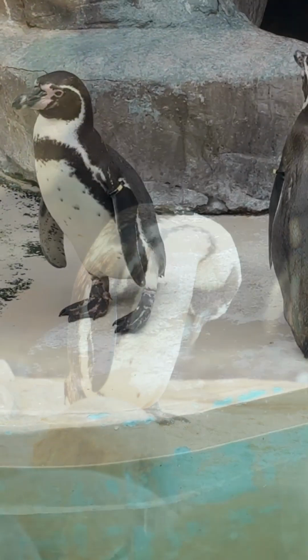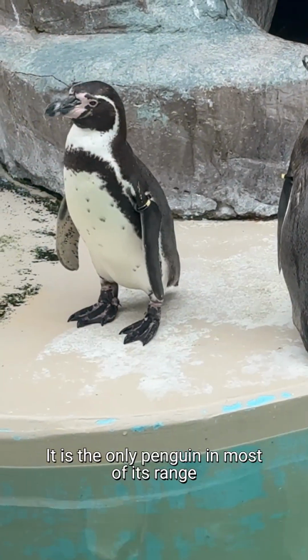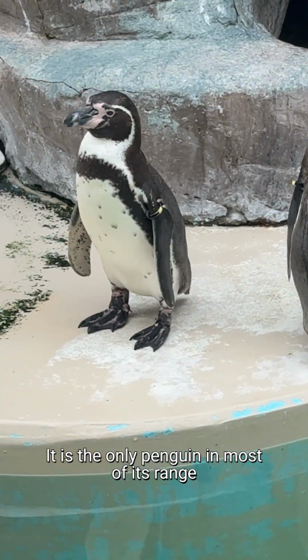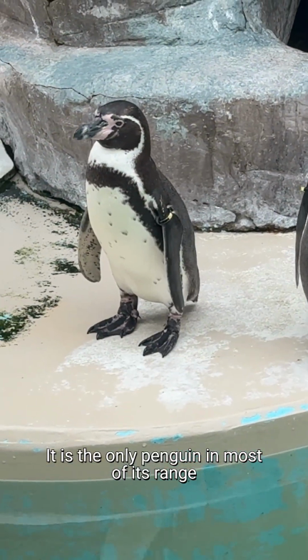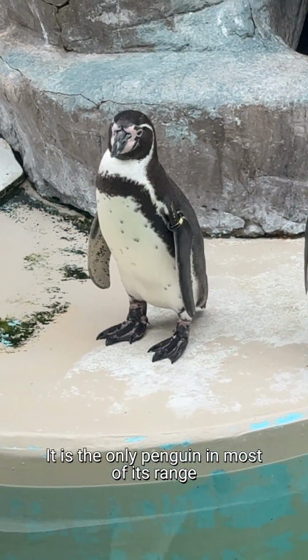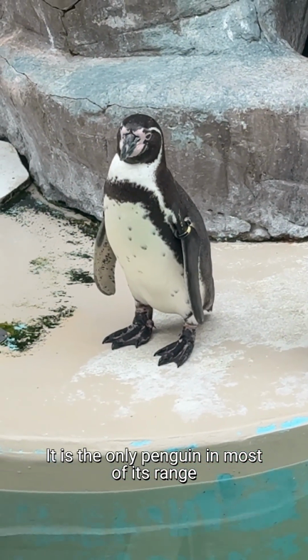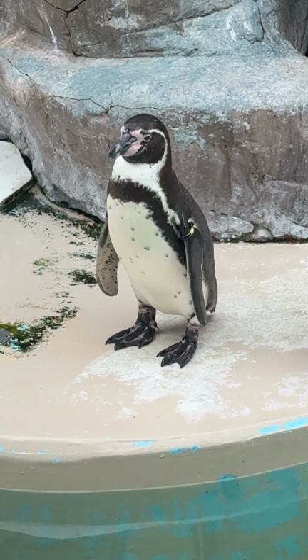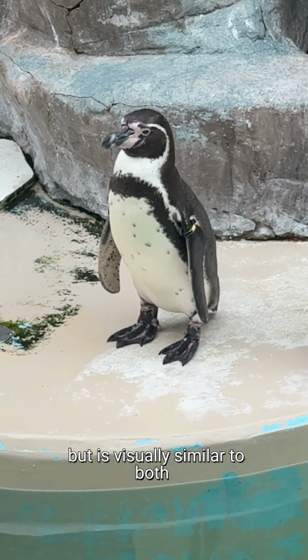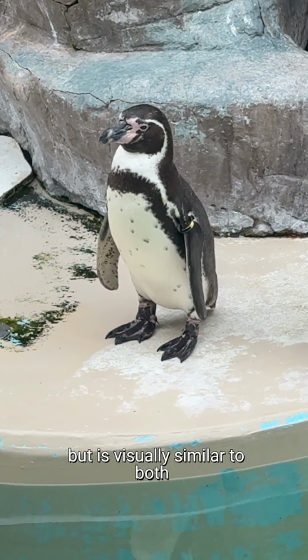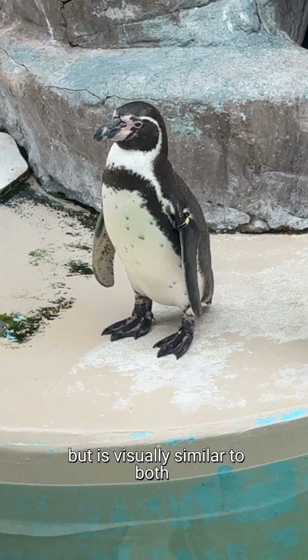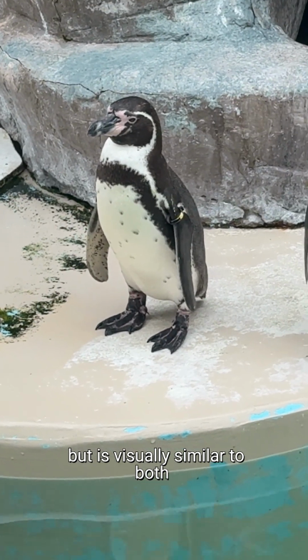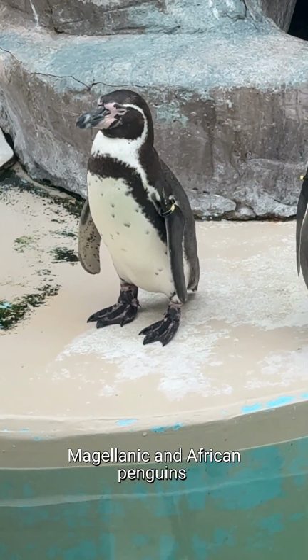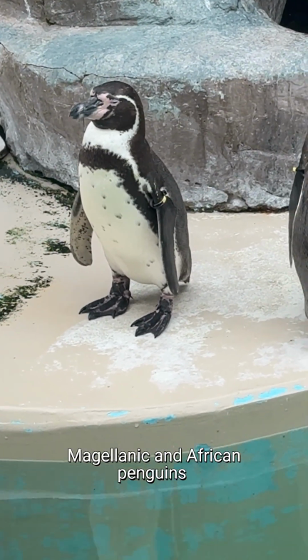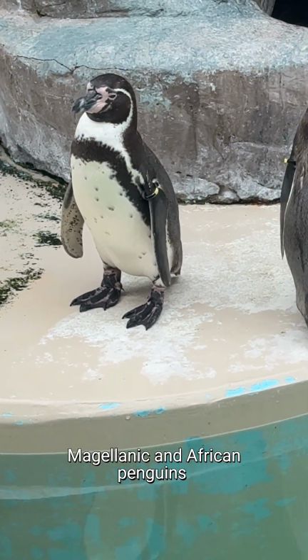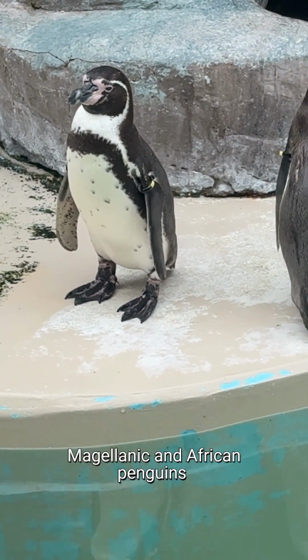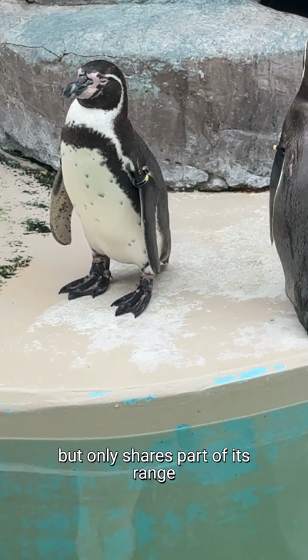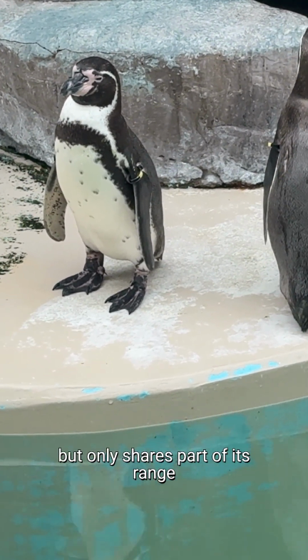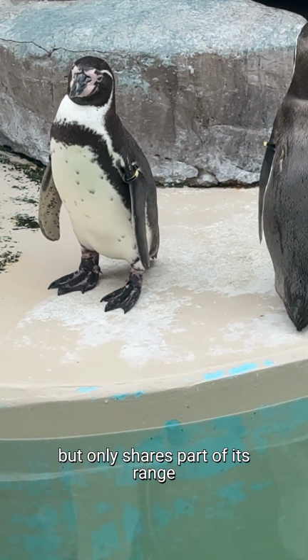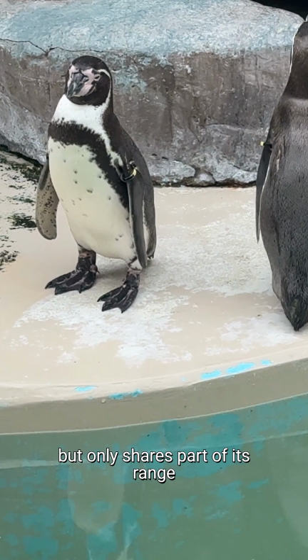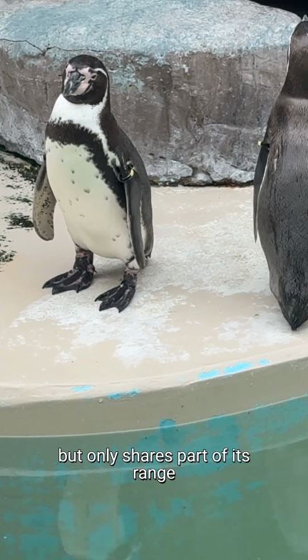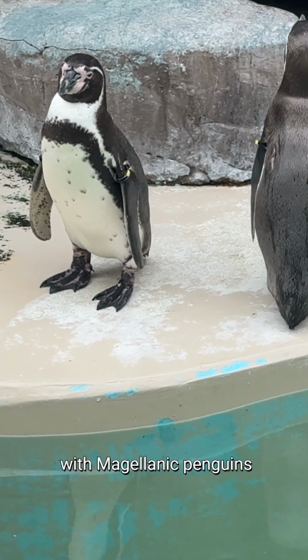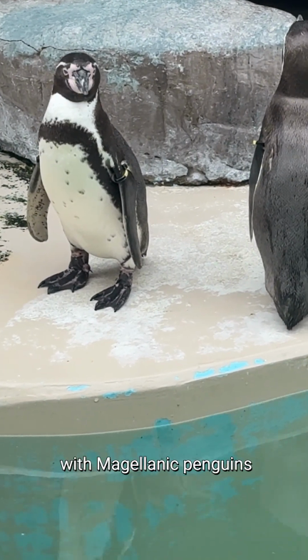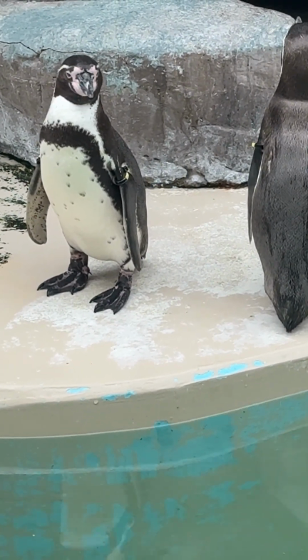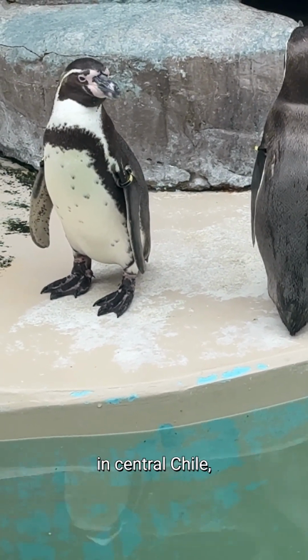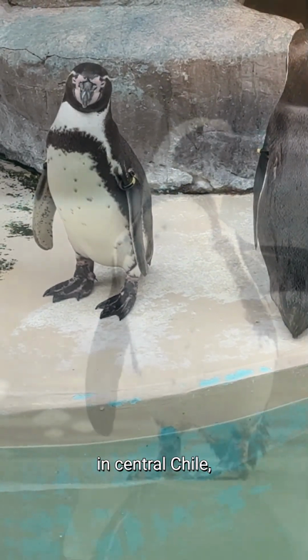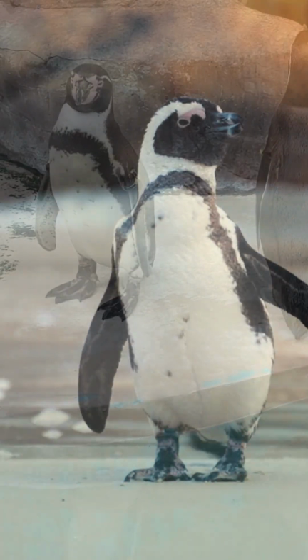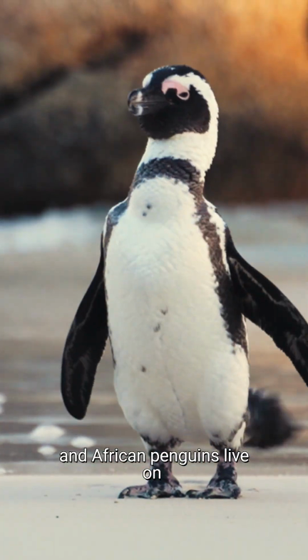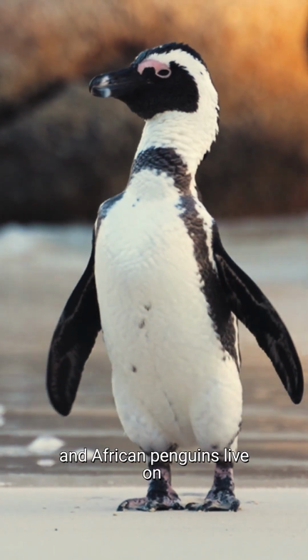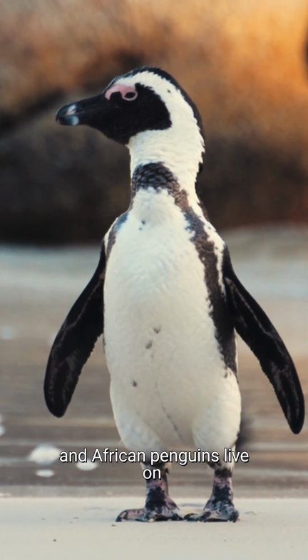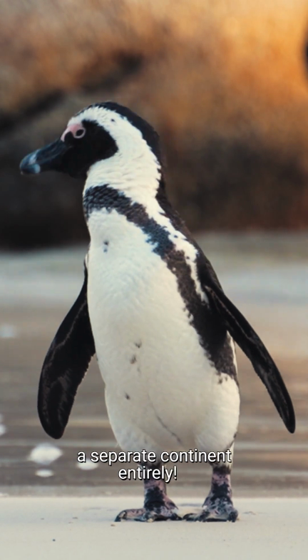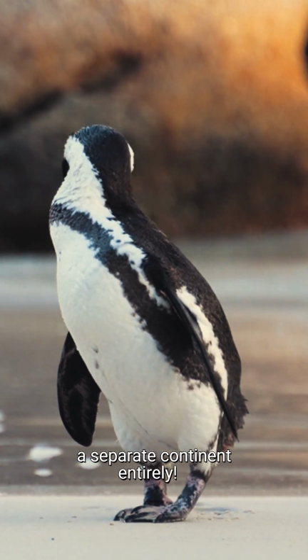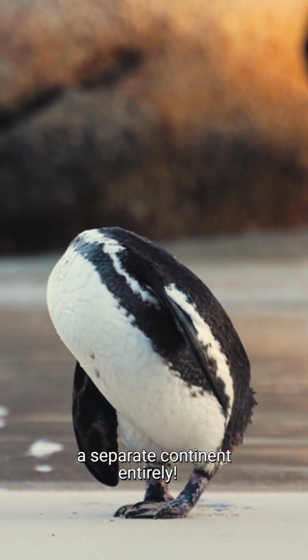It is the only penguin in most of its range, but is visually very similar to both Magellanic and African penguins. It only shares part of its range with Magellanic penguins in central Chile, and African penguins live on a separate continent entirely.